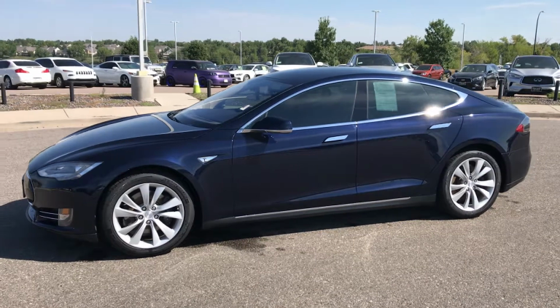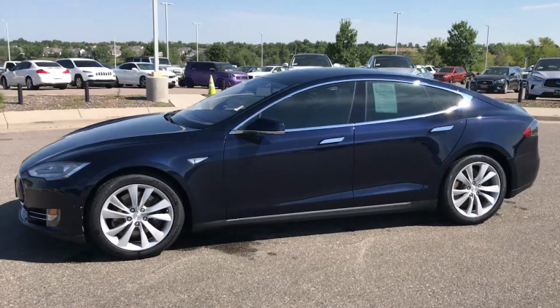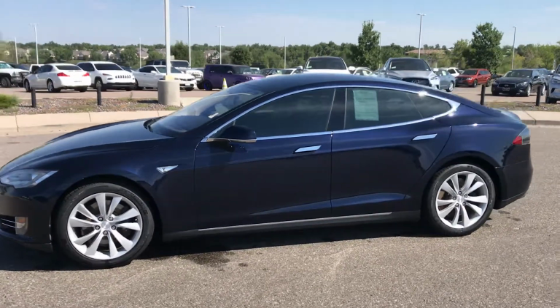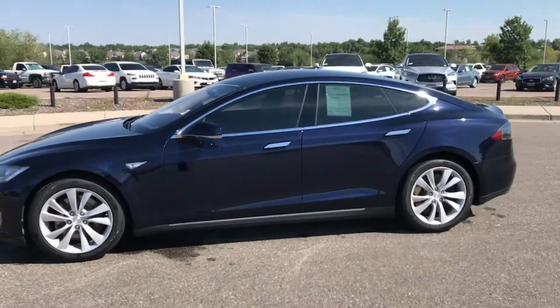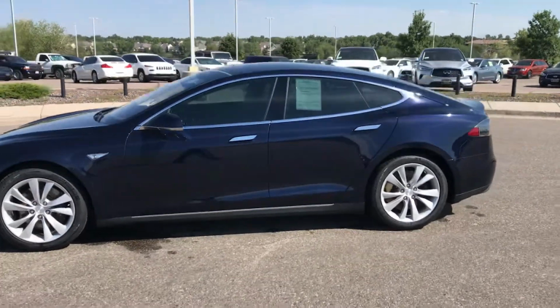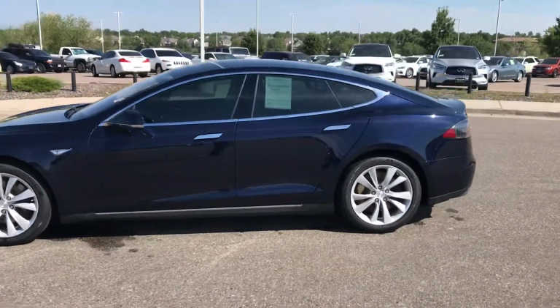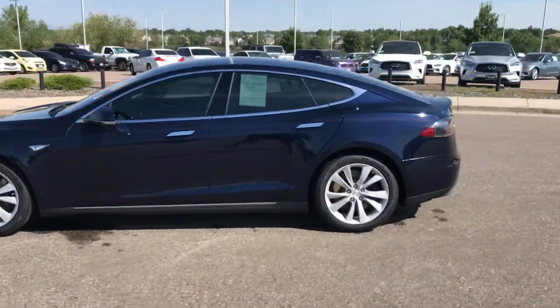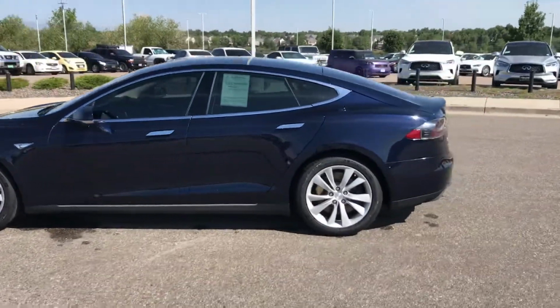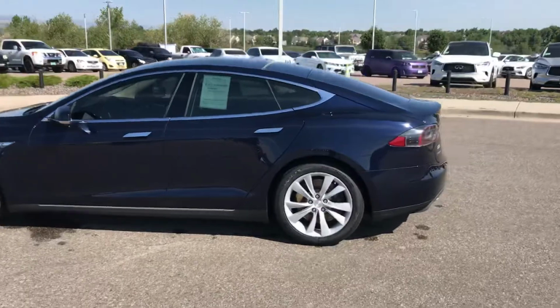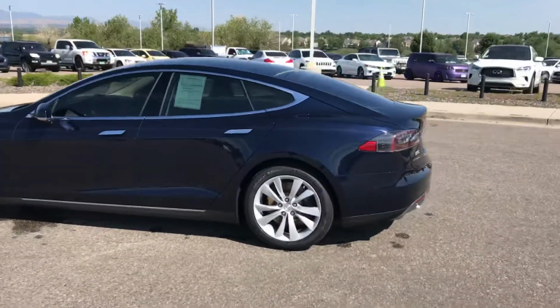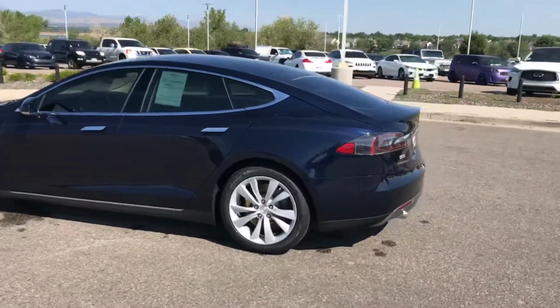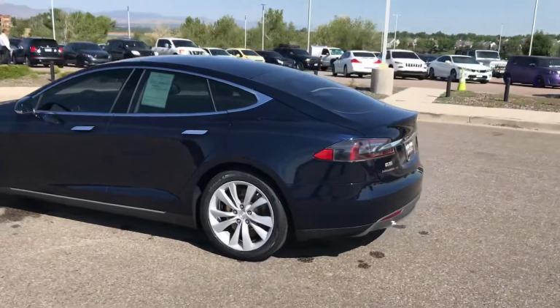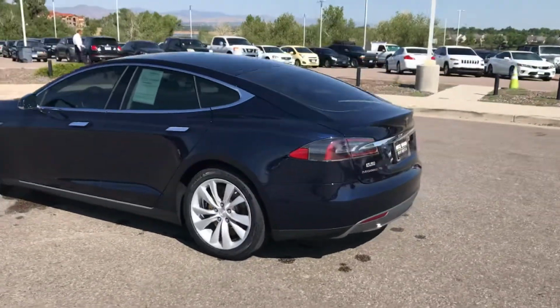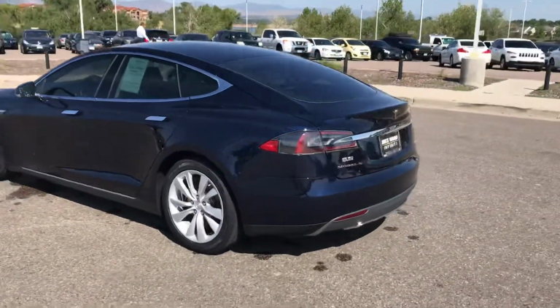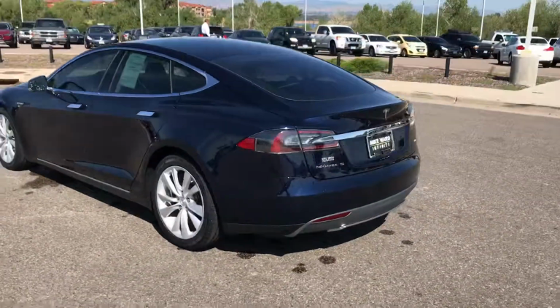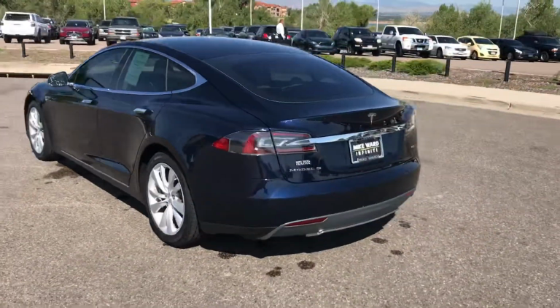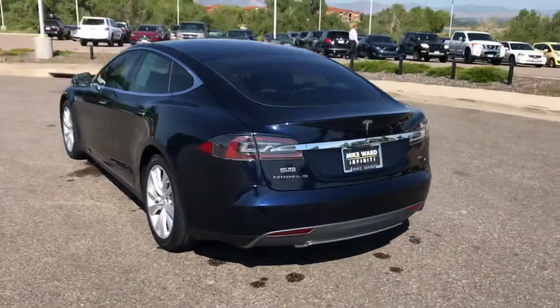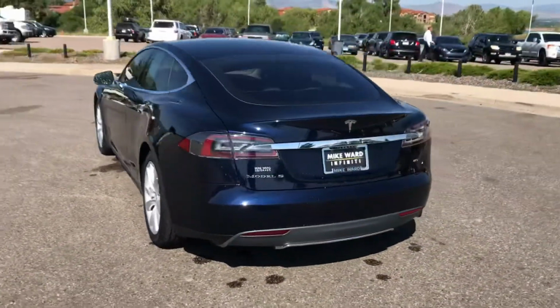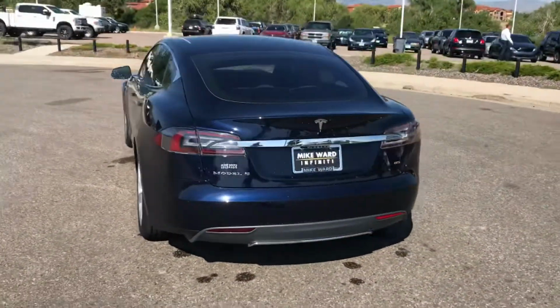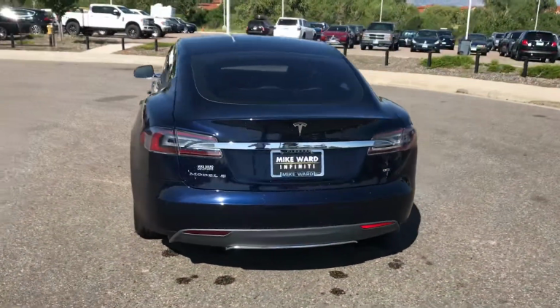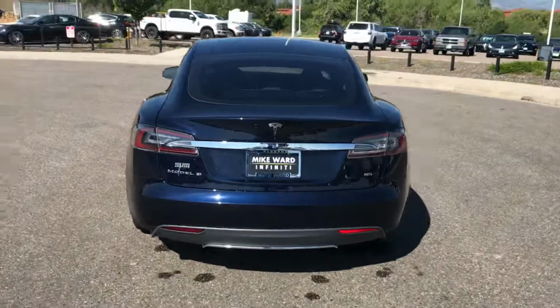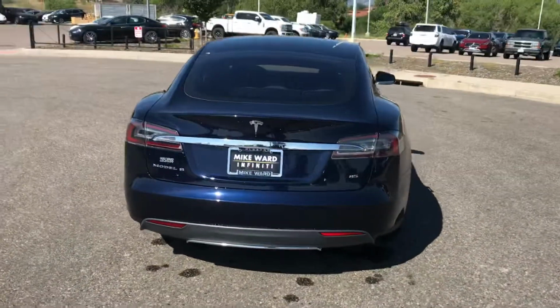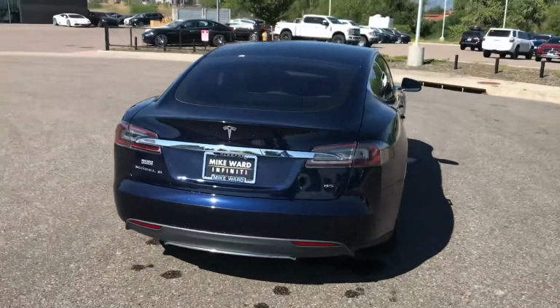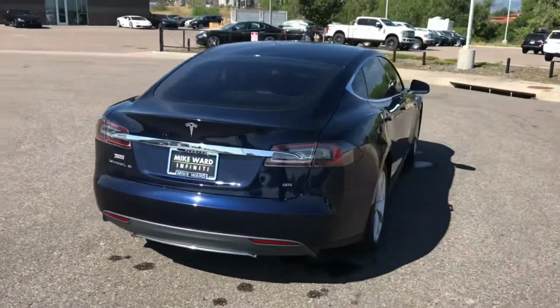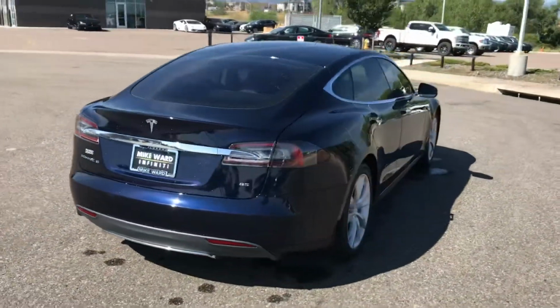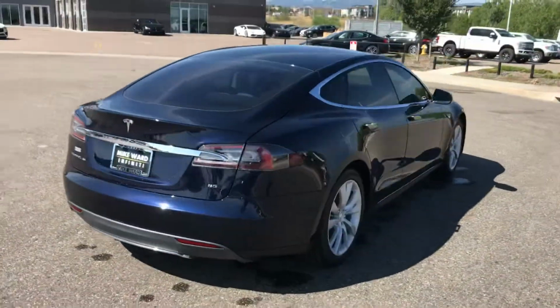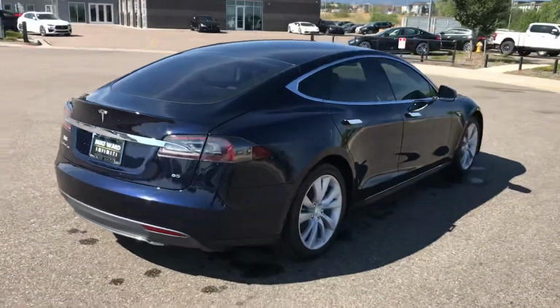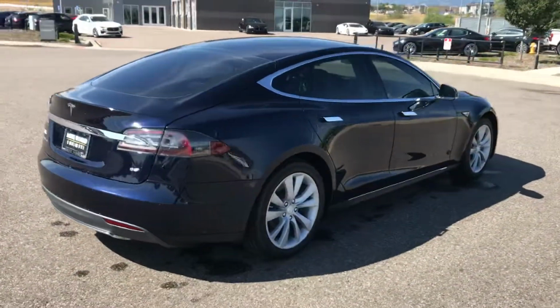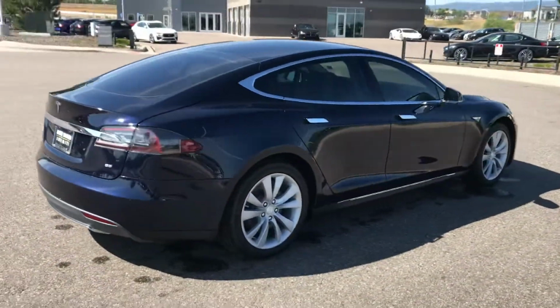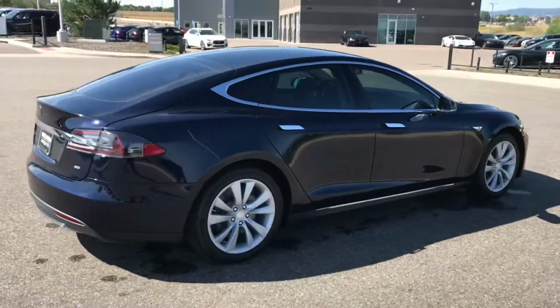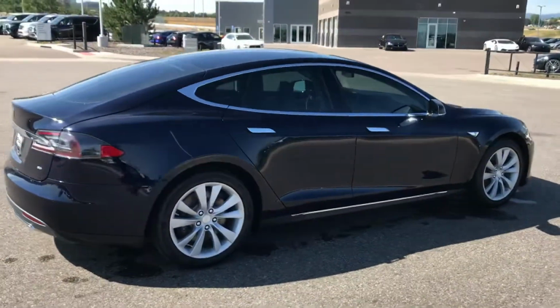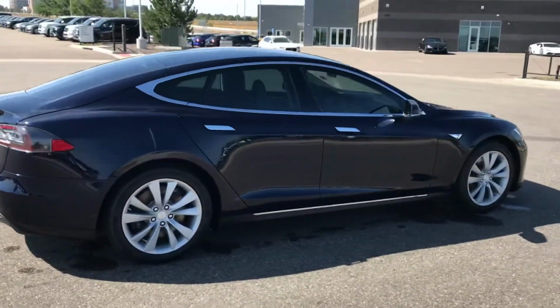Good morning, Rob. This is Steven Petty here at Mike Ward Infinity. Just wanted to give you a better look at this 2014 Tesla Model S 85. This vehicle is available today, and it is in great condition.